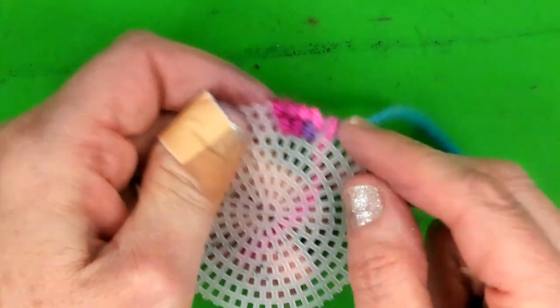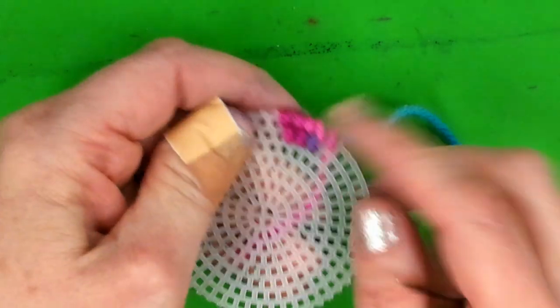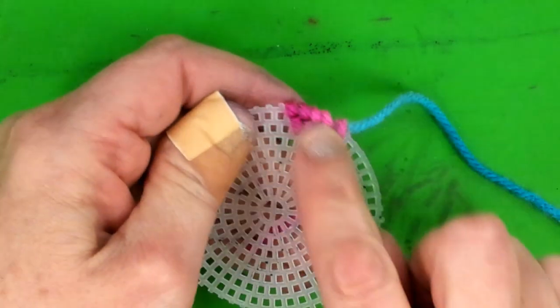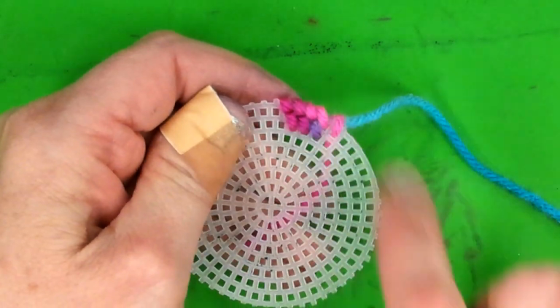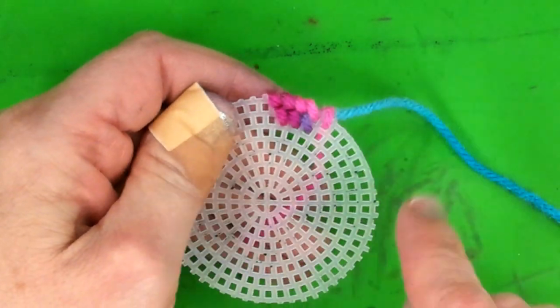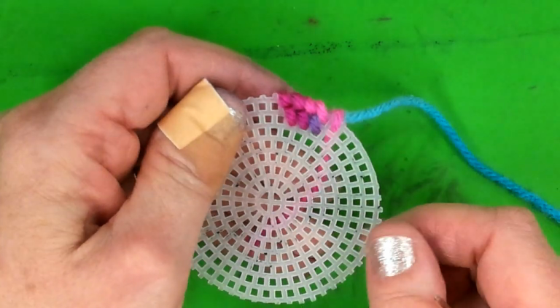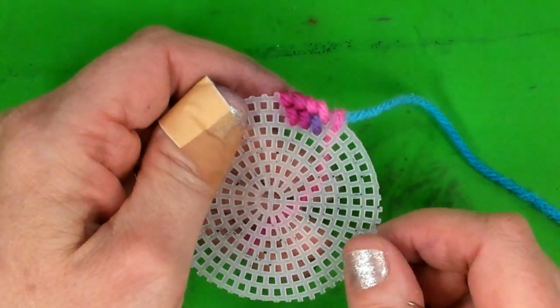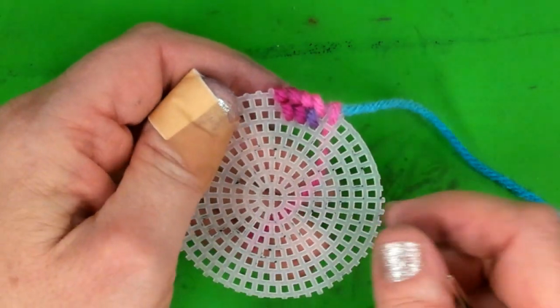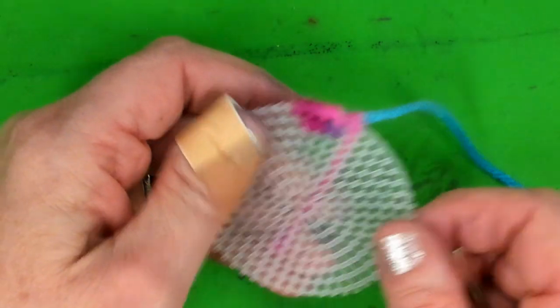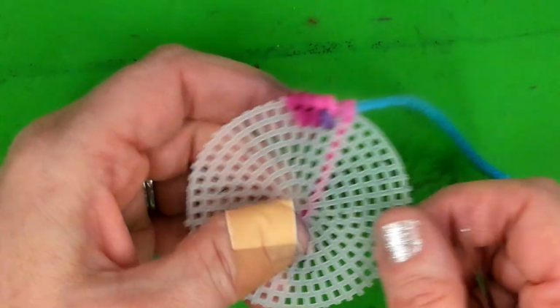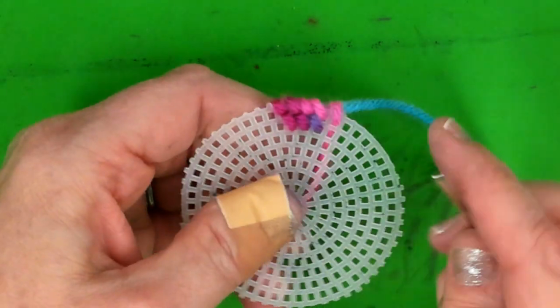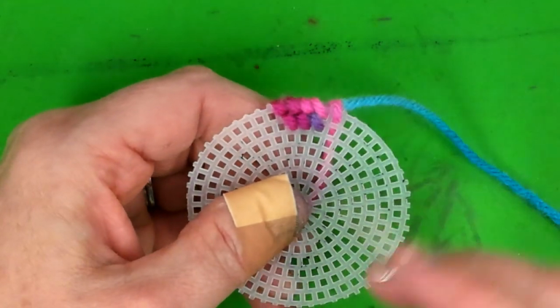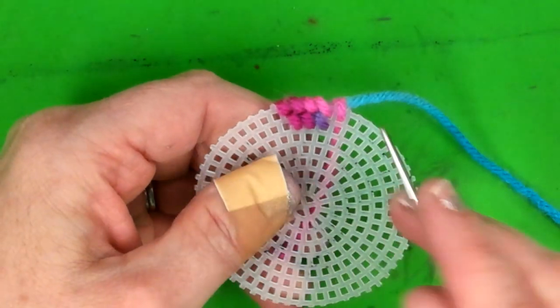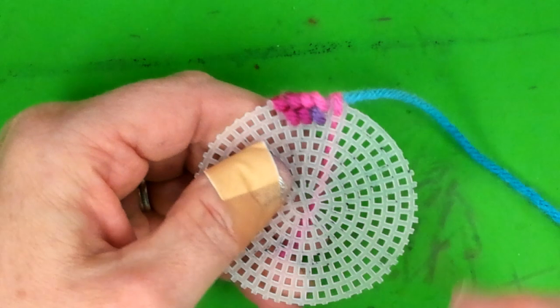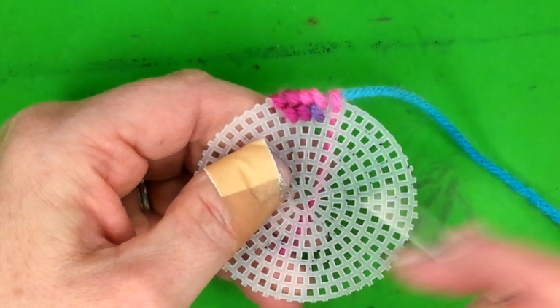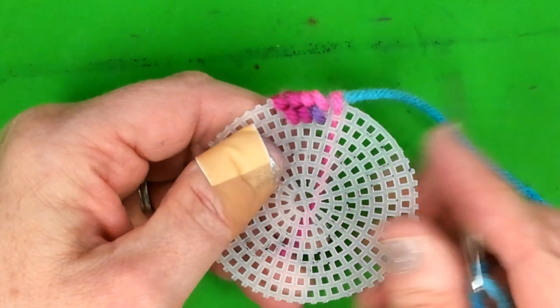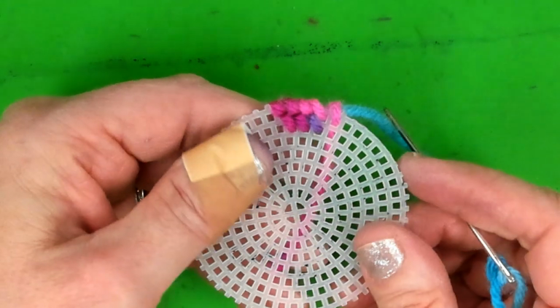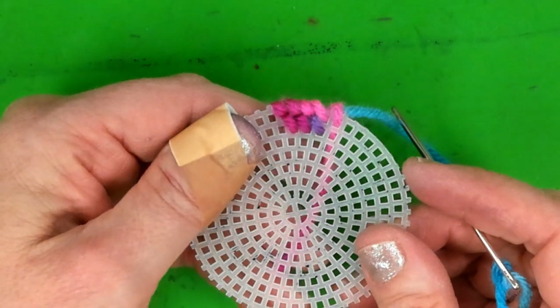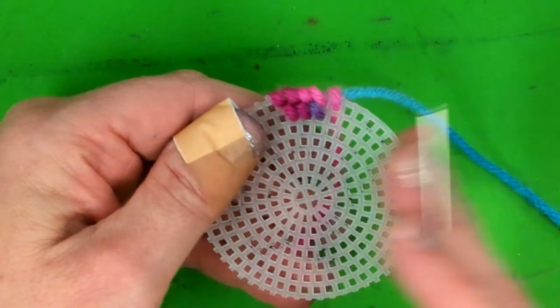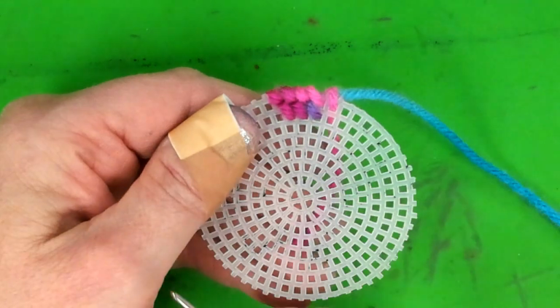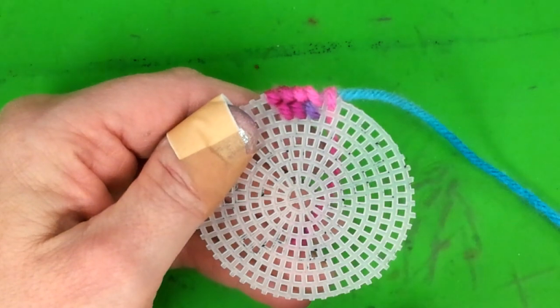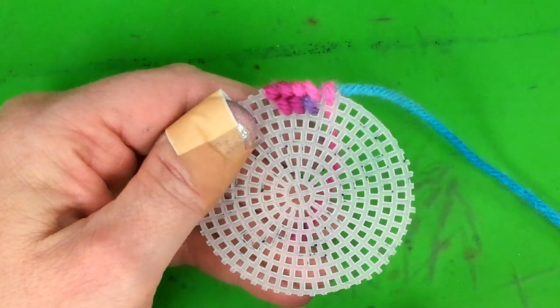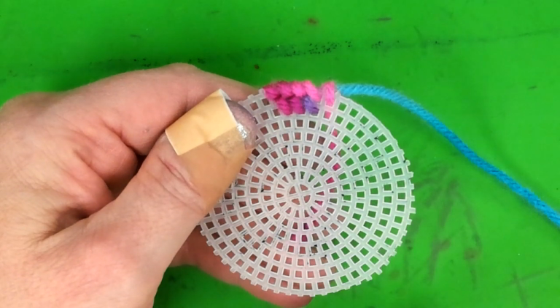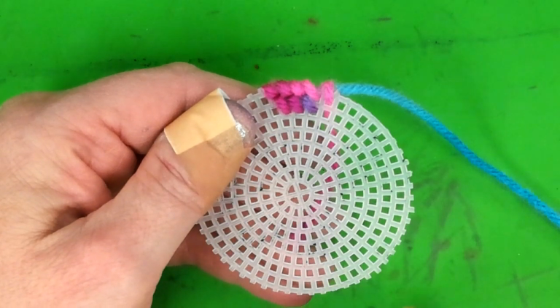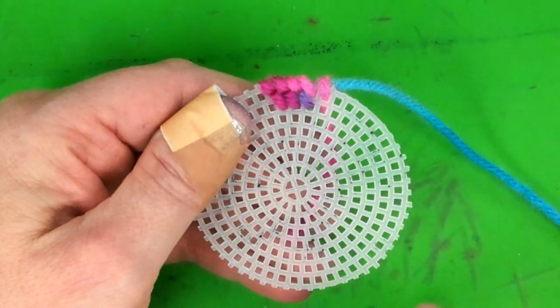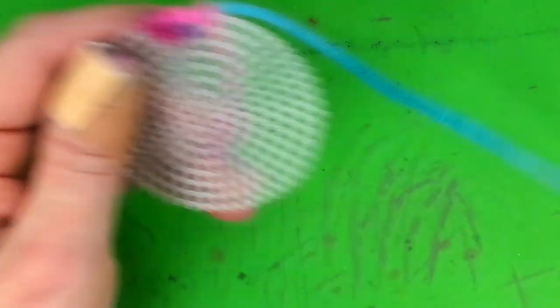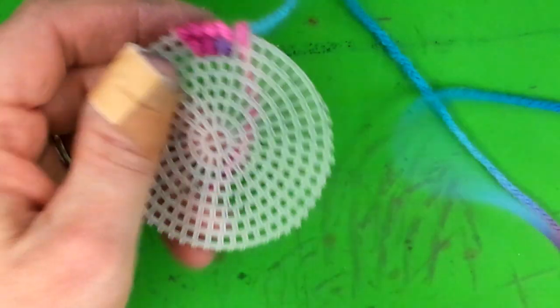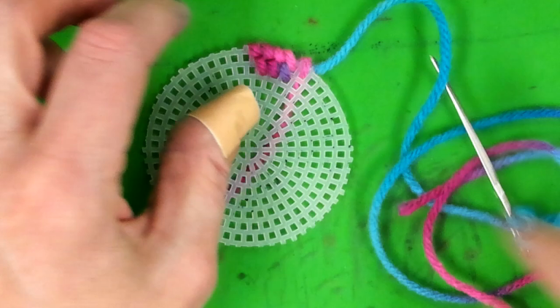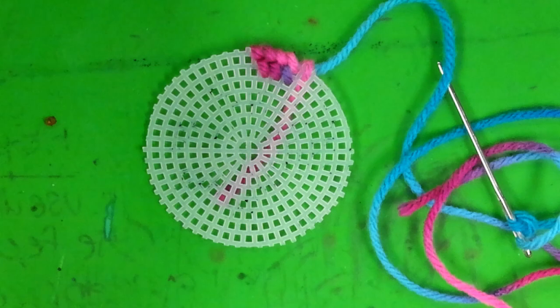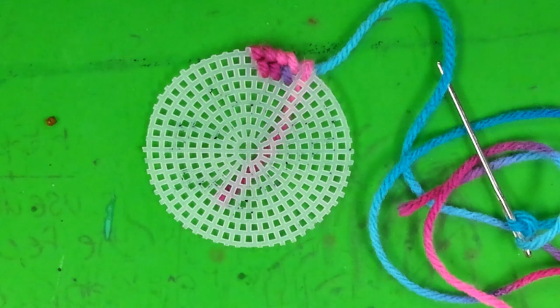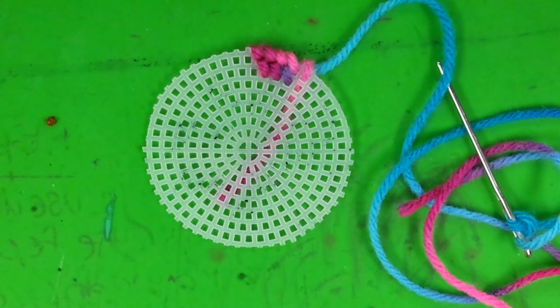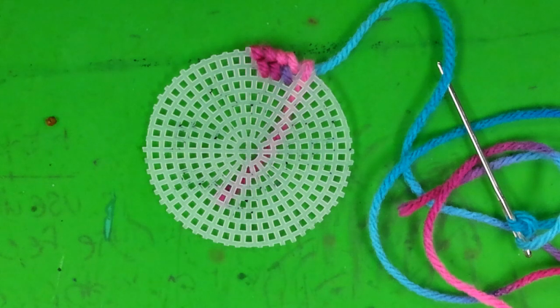Eventually we'll do that same technique for the third, fourth, and fifth rows. Right now we're just trying to get that base color on there. That's how you do it — watch as many times as you need to, guys.